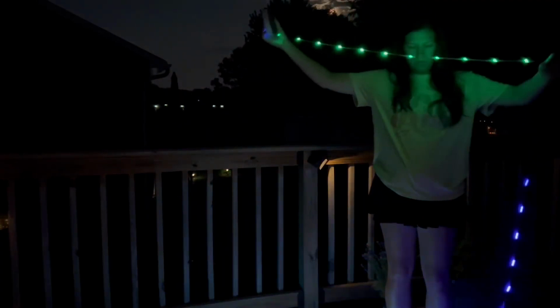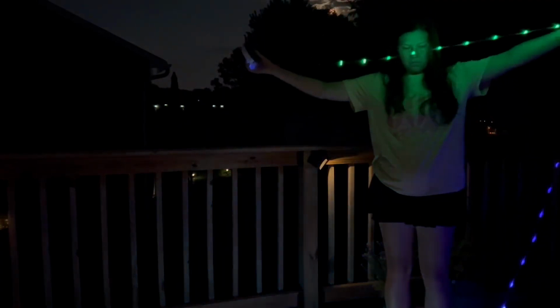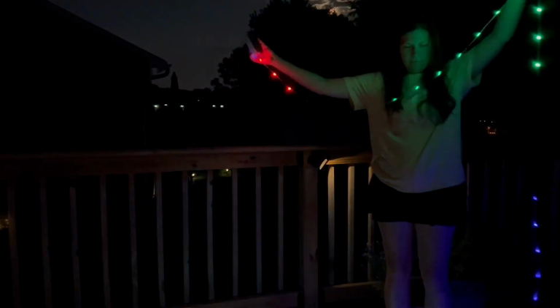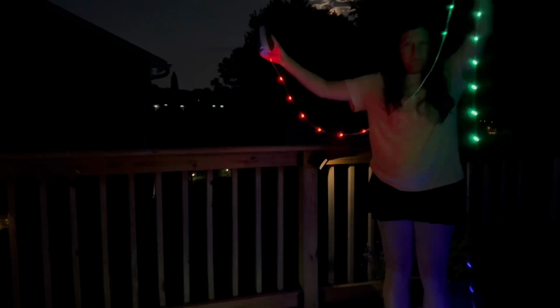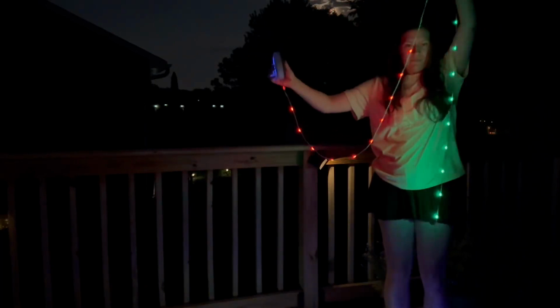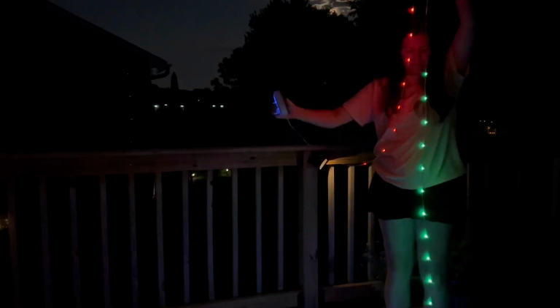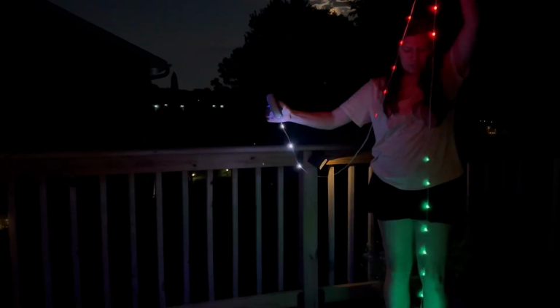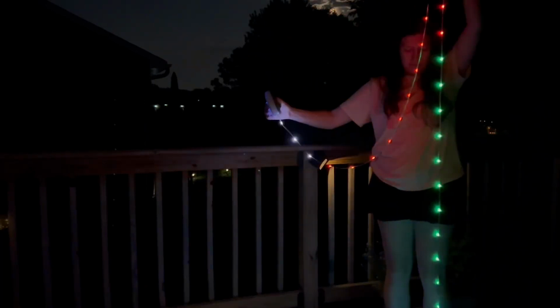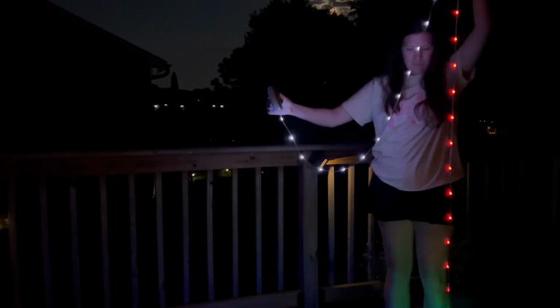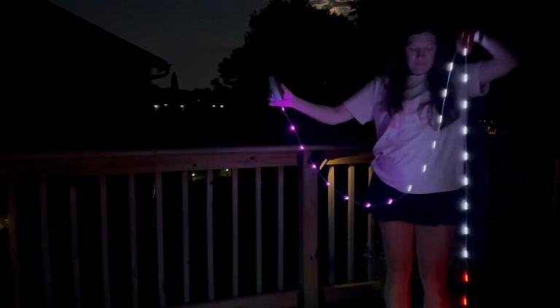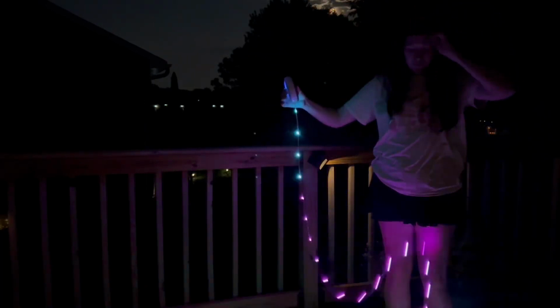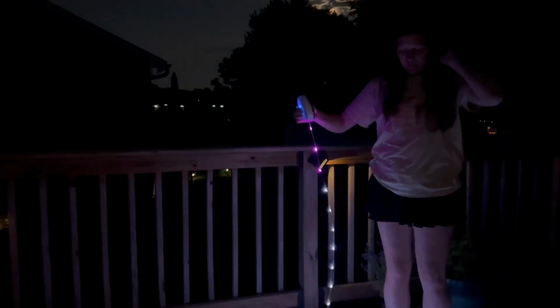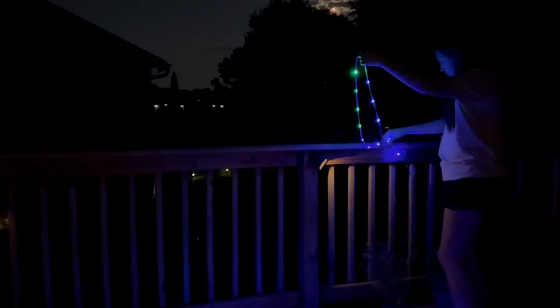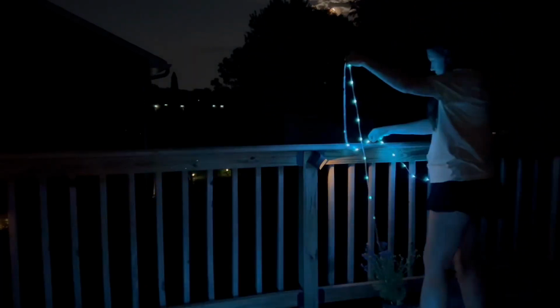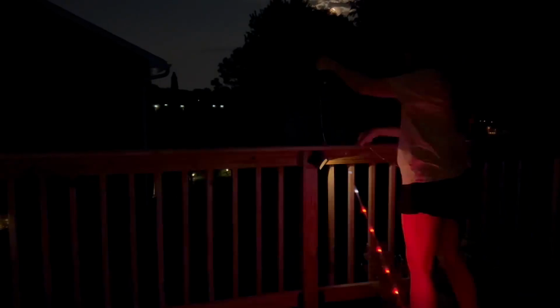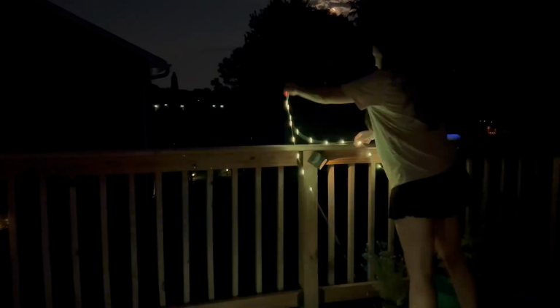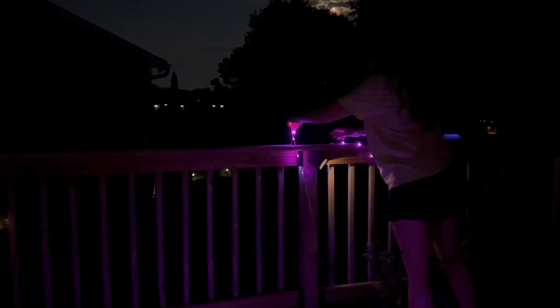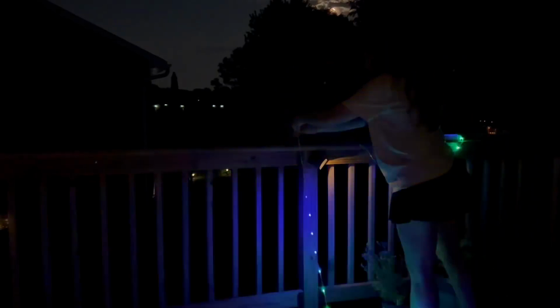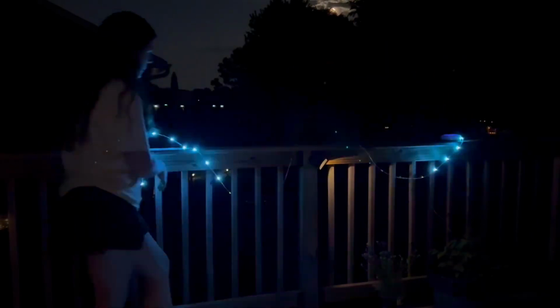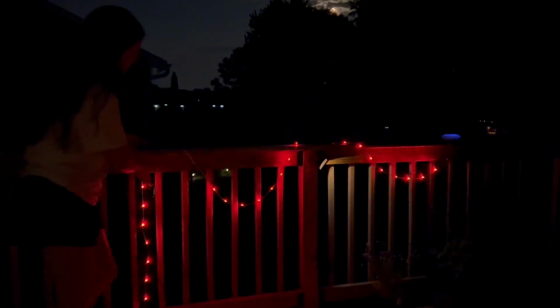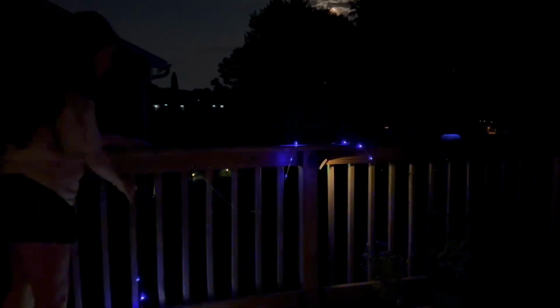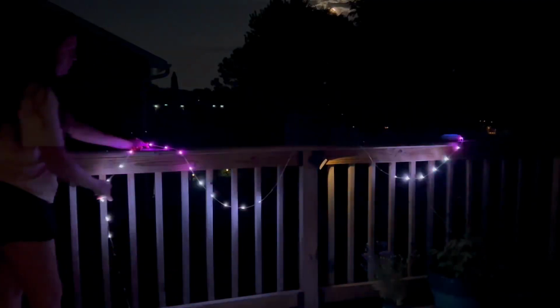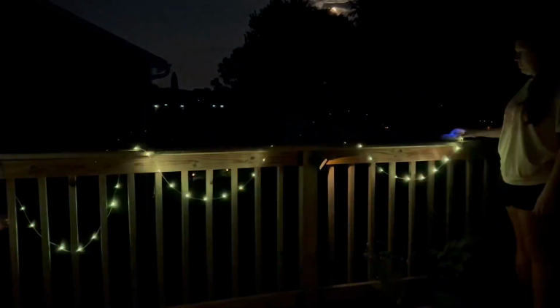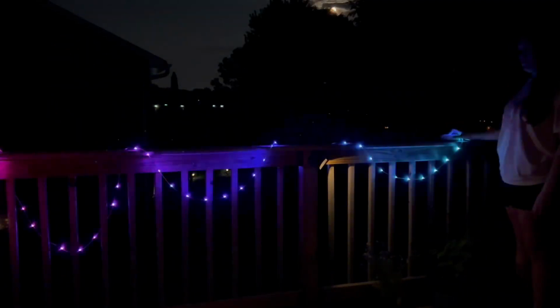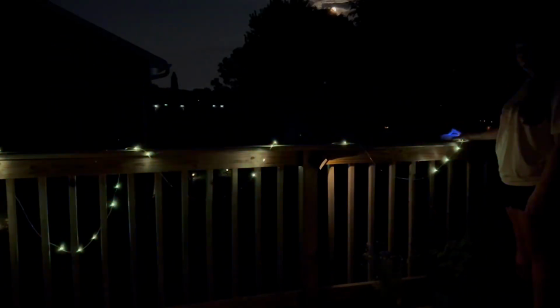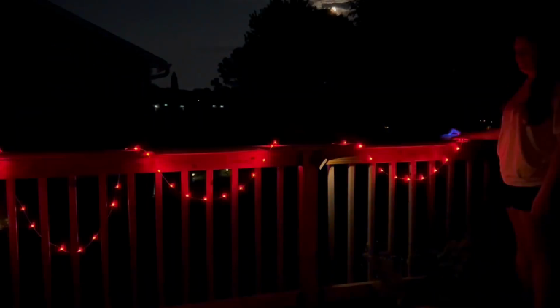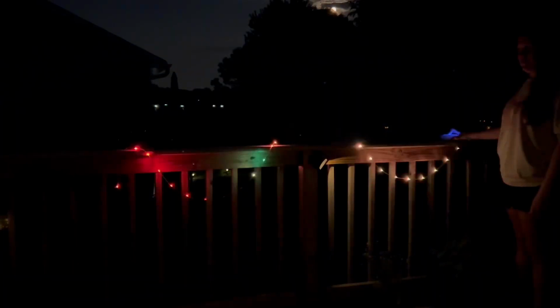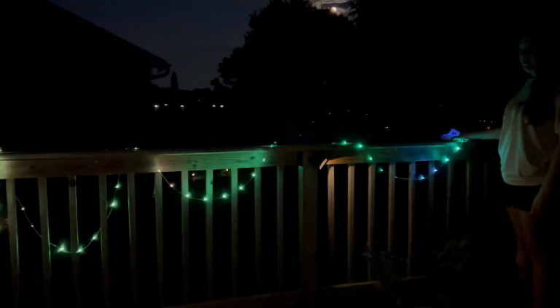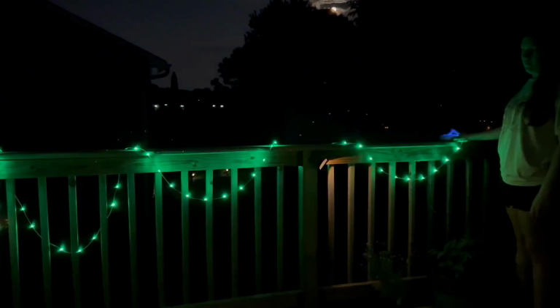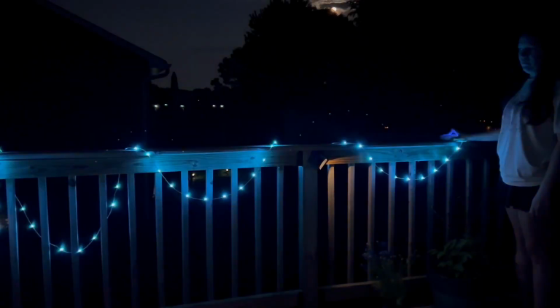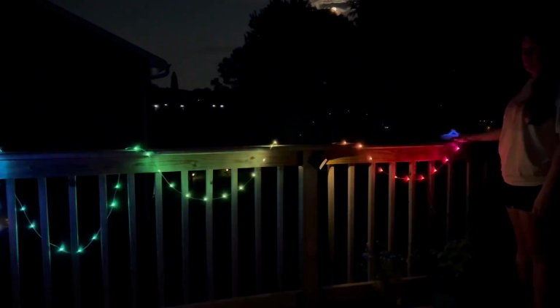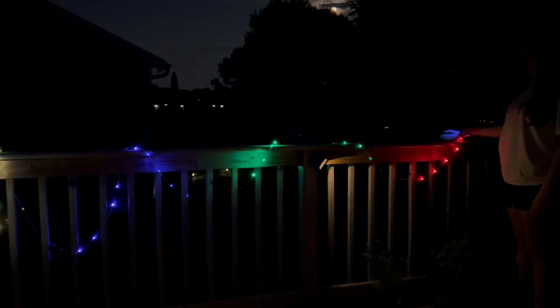I love it. This light has 19 feet of string lights, and it's so much fun because you can download an app and control it completely from the app. It has a USB-C charger and it's portable, perfect for on the go.